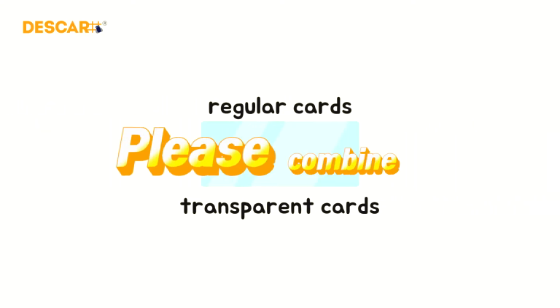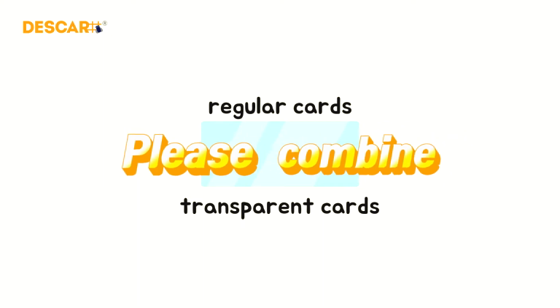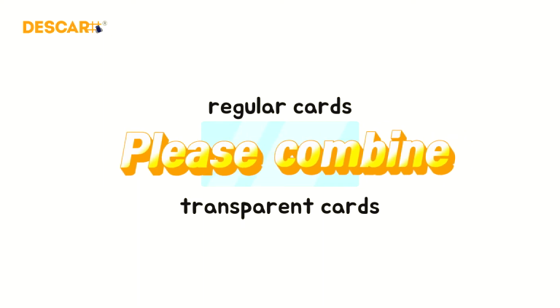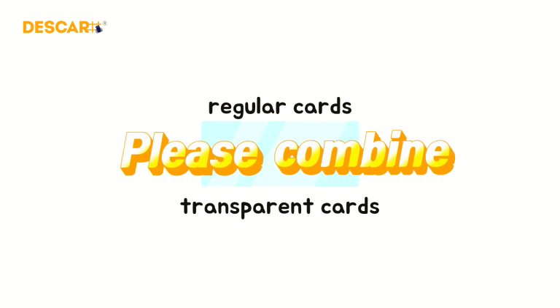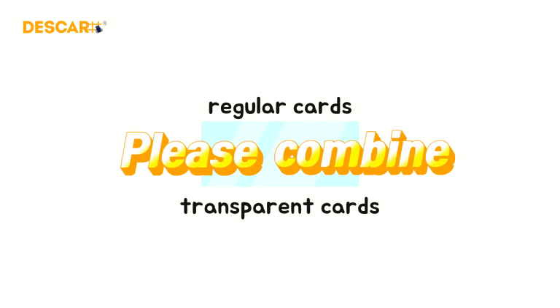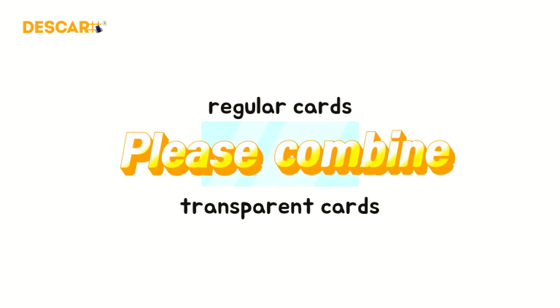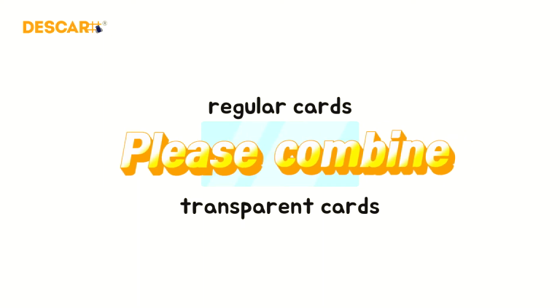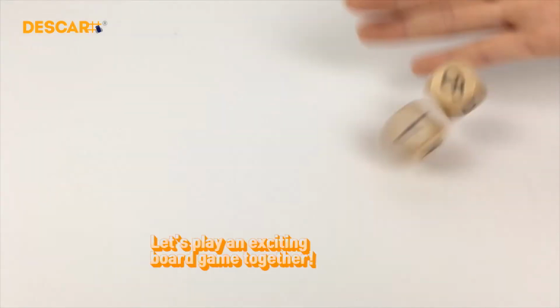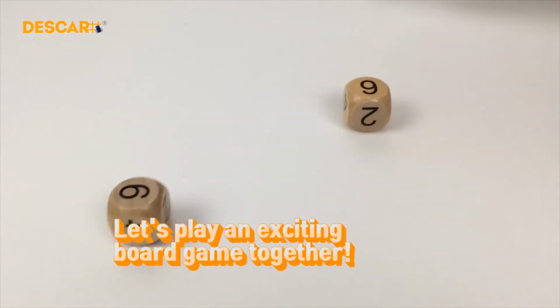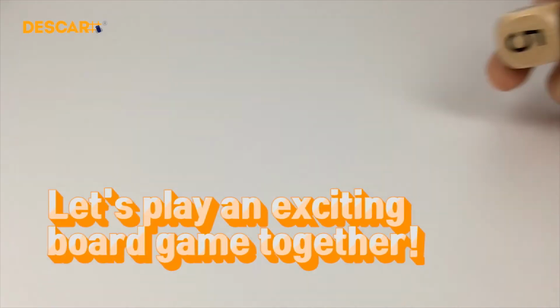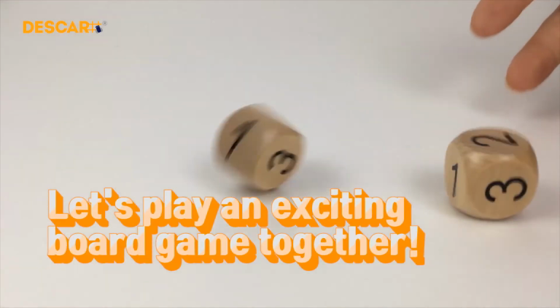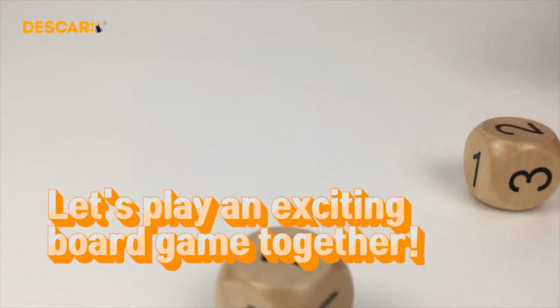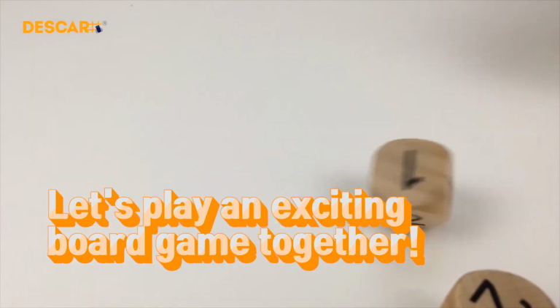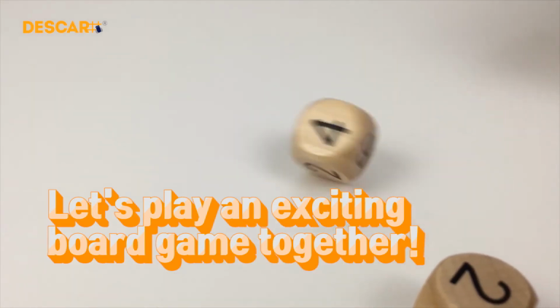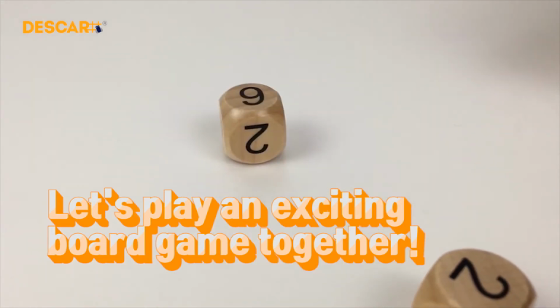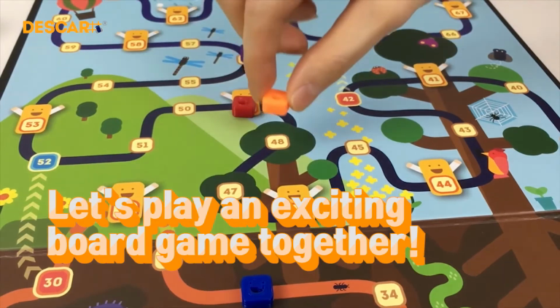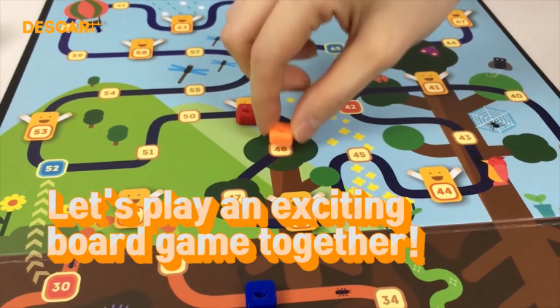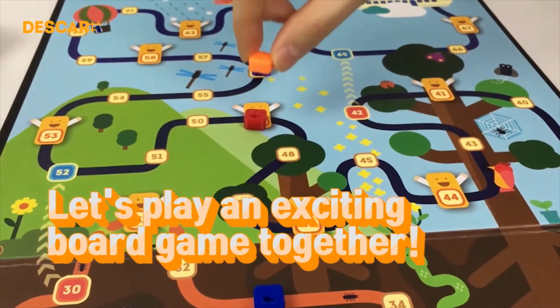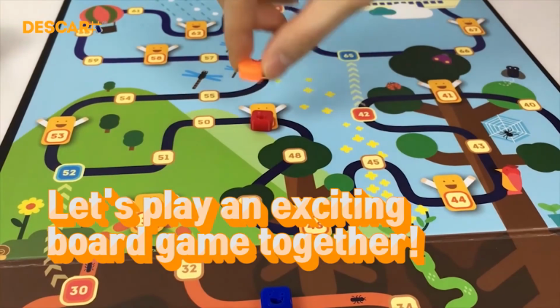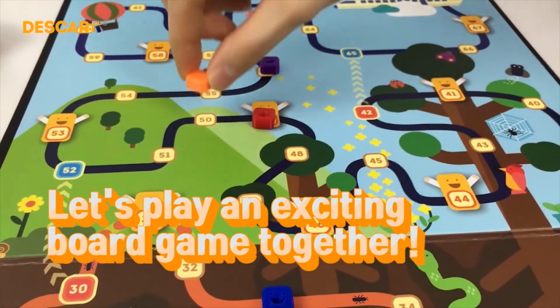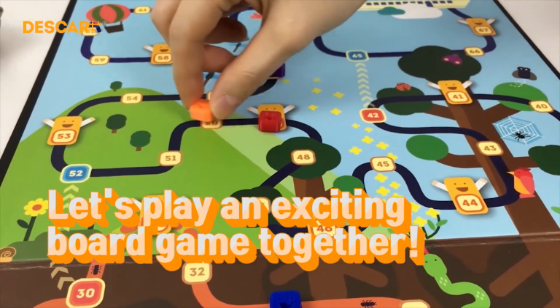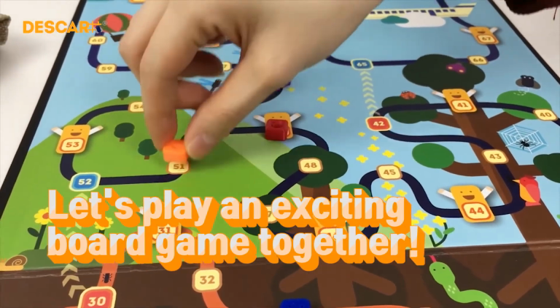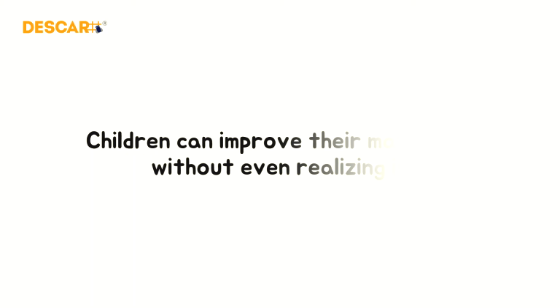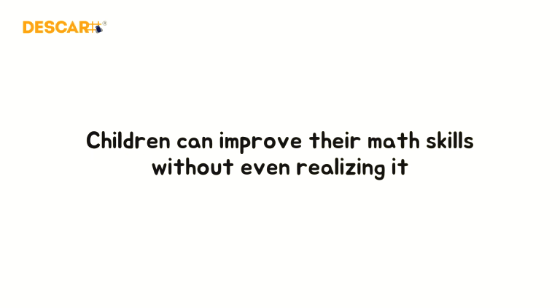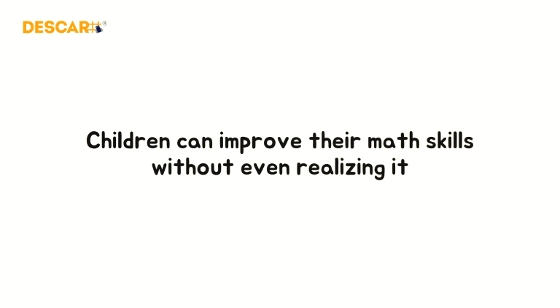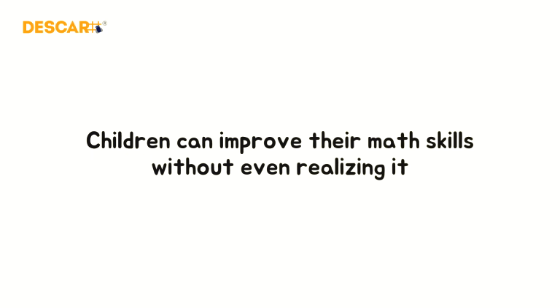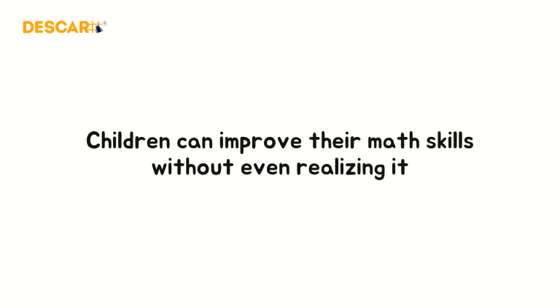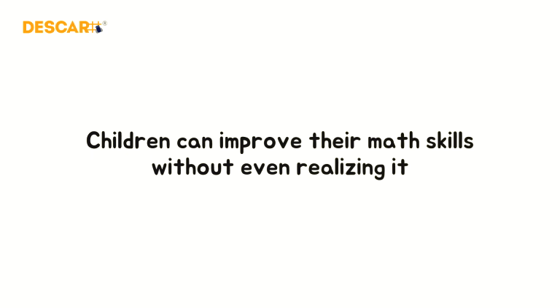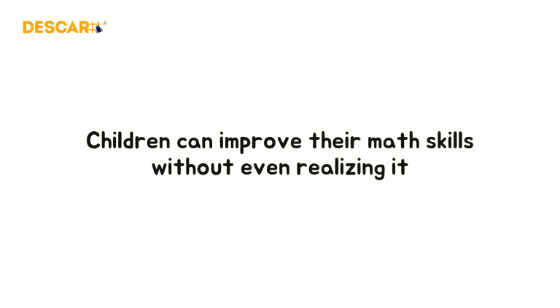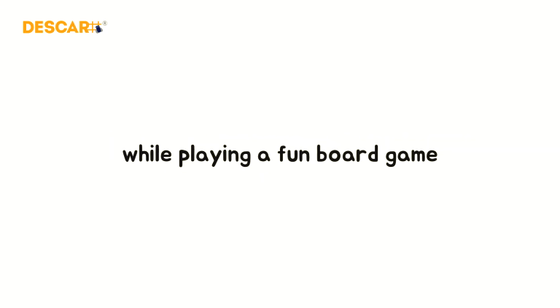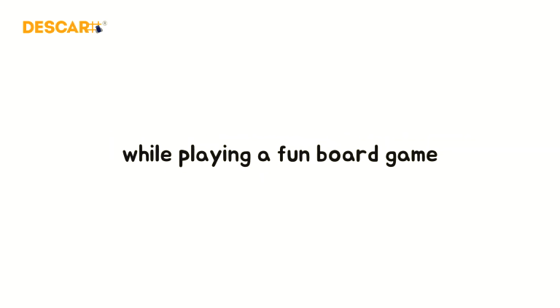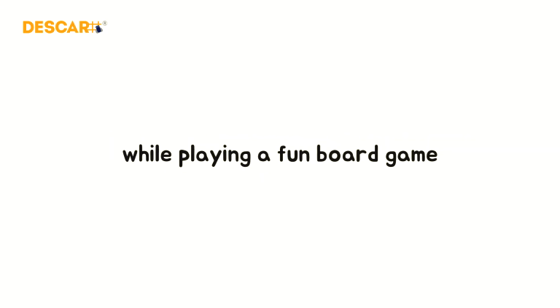Please combine the regular and transparent cards. A total of eight levels of cards range from four-point operations to fractions, equations, and negative numbers. Children can improve their math skills without even realizing it while playing a fun board game.